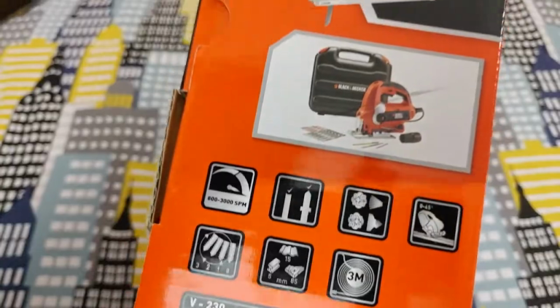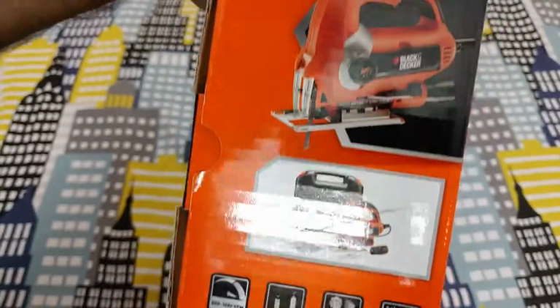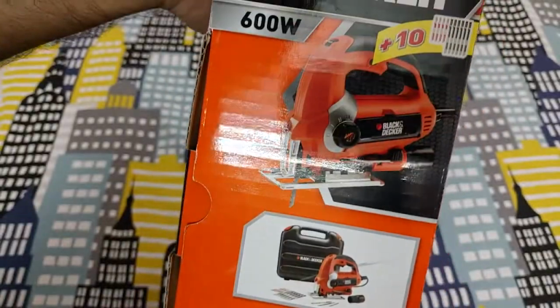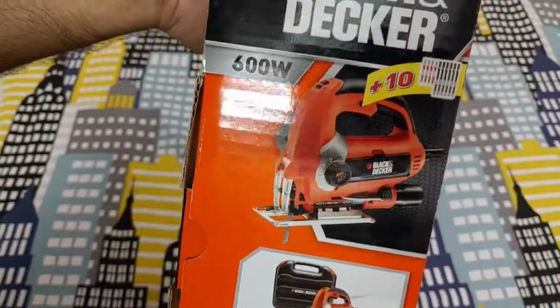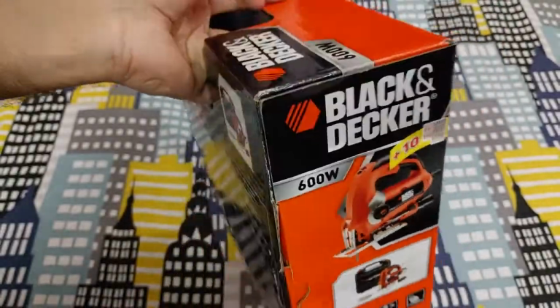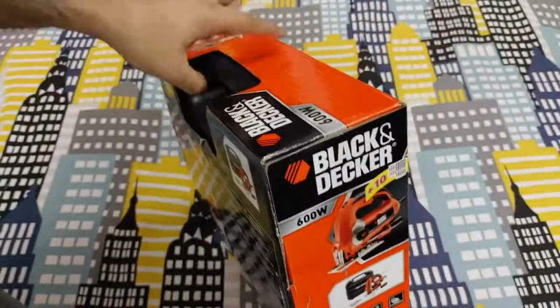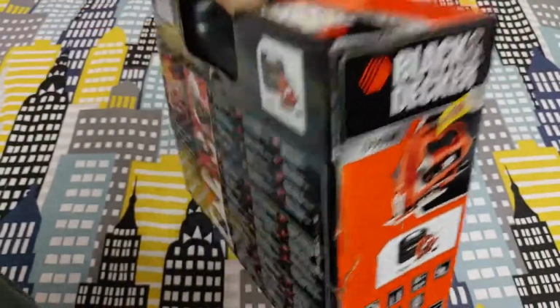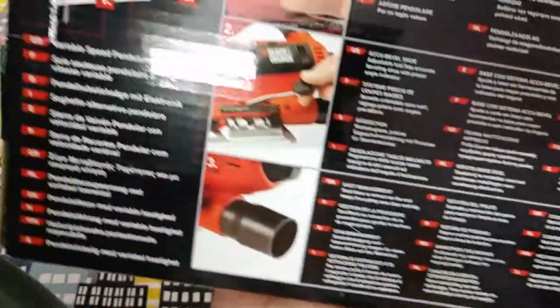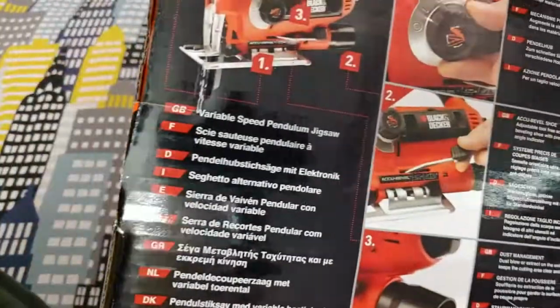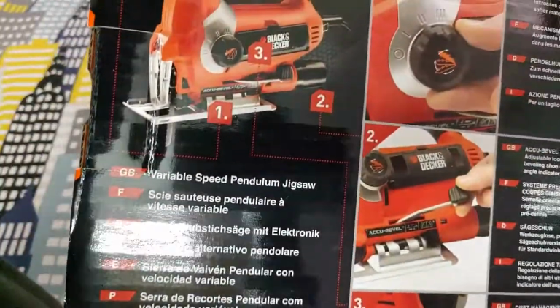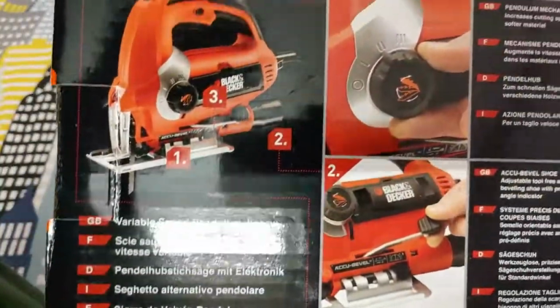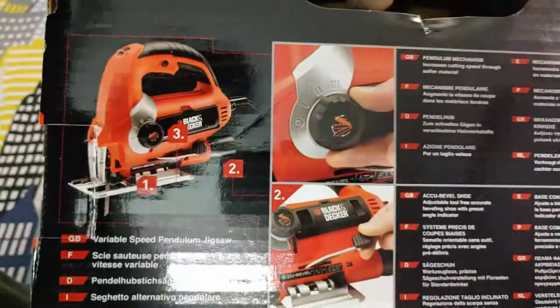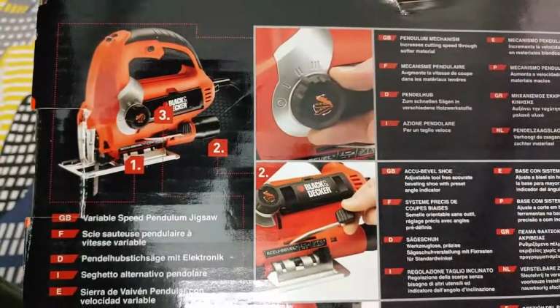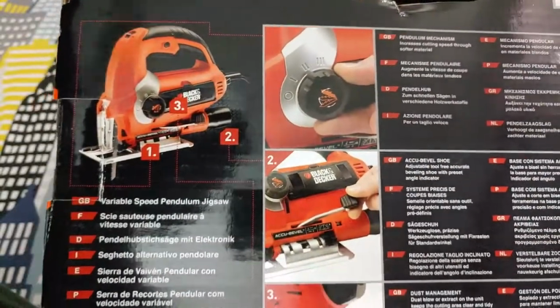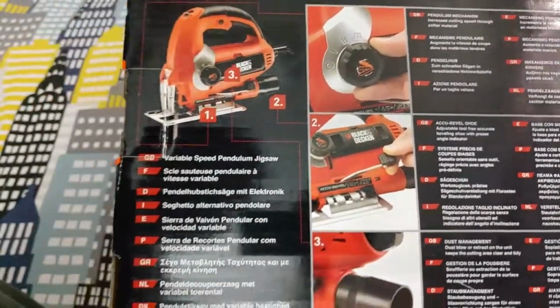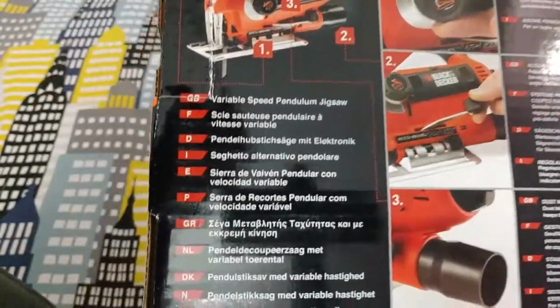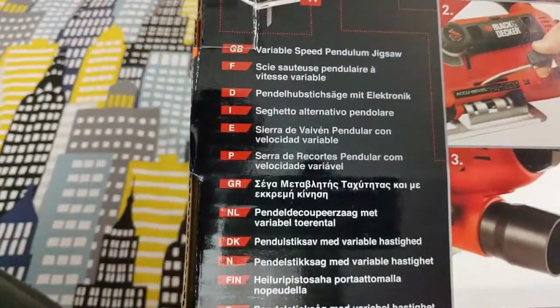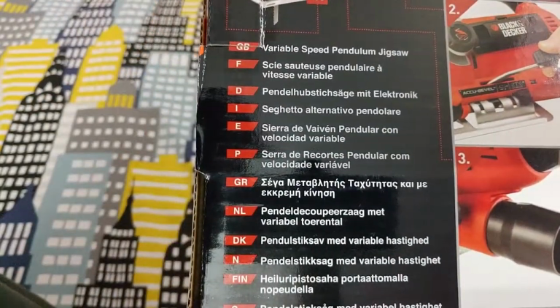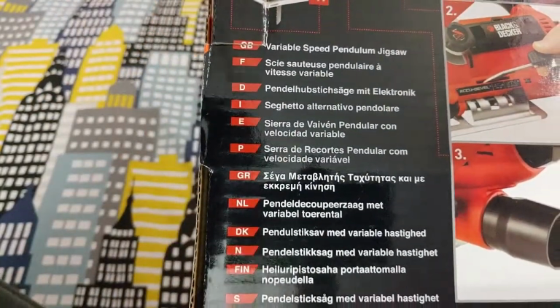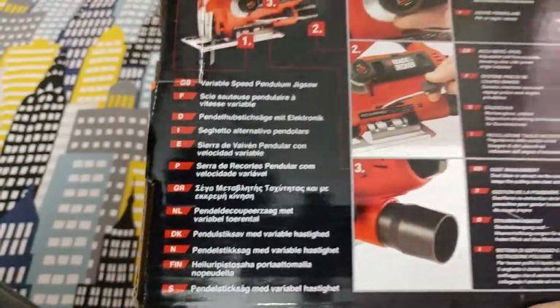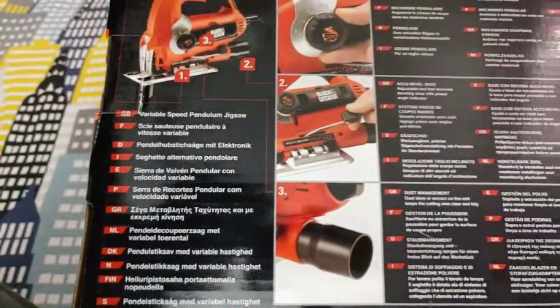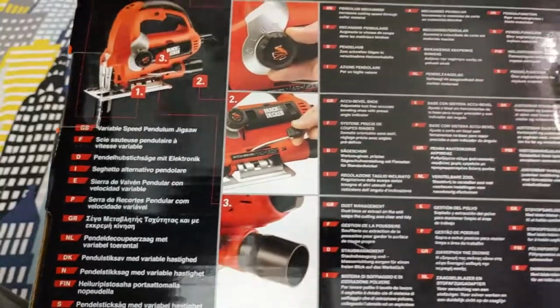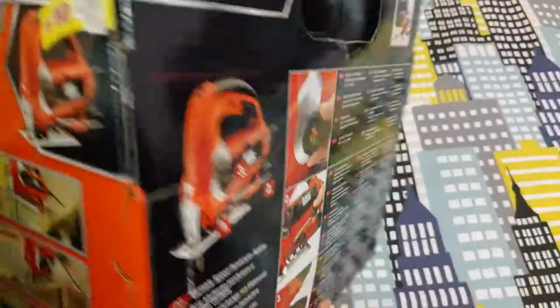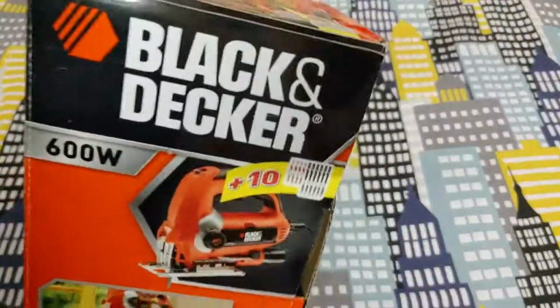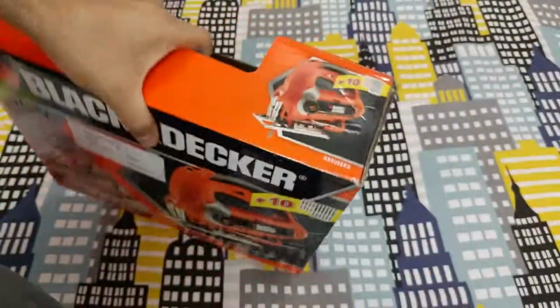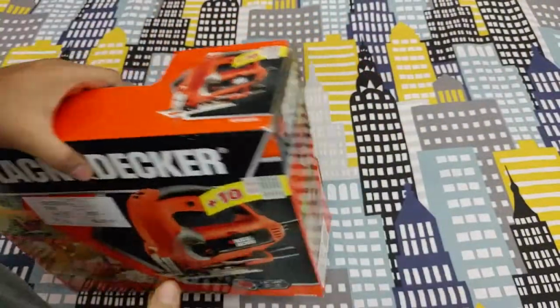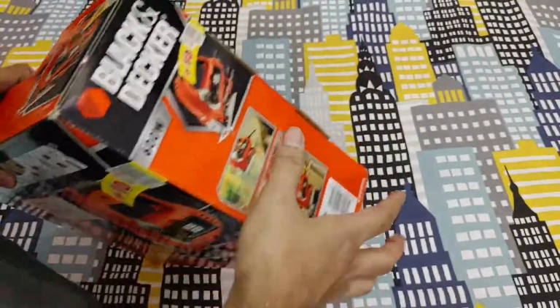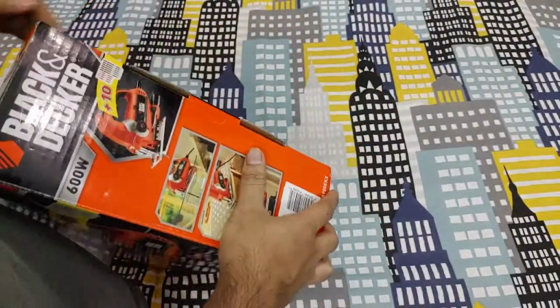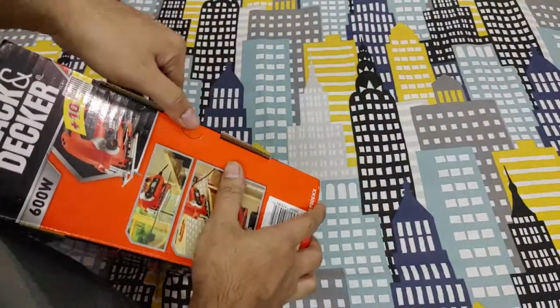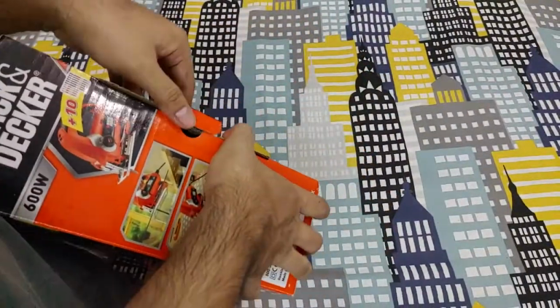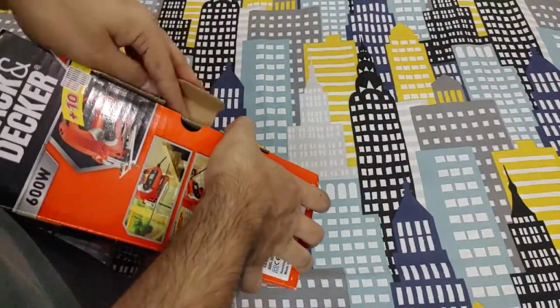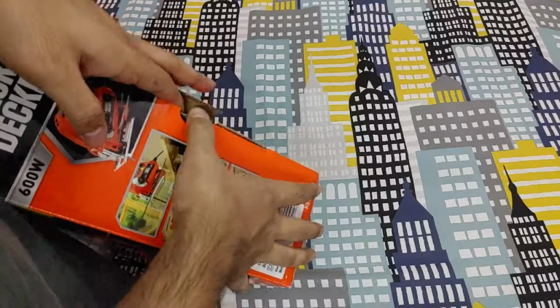It comes with a hard plastic storage and carry case. You can see all the basic specifications given on the back in different languages. Now we're going to quickly unbox it and take it out.